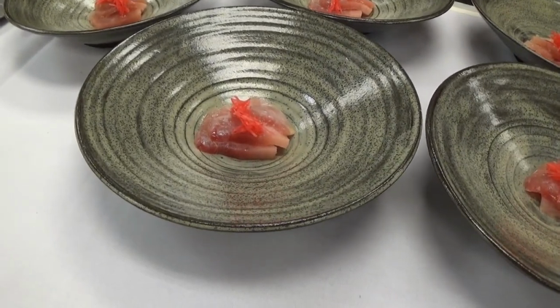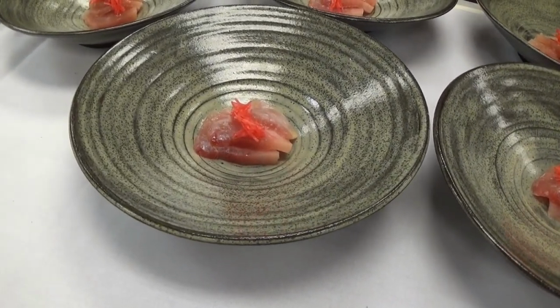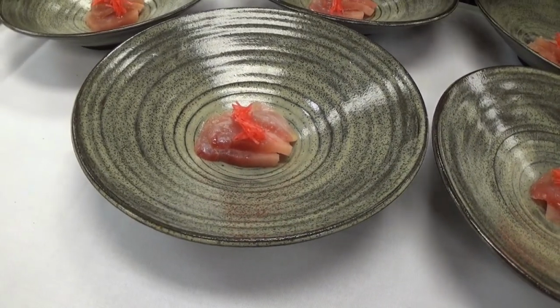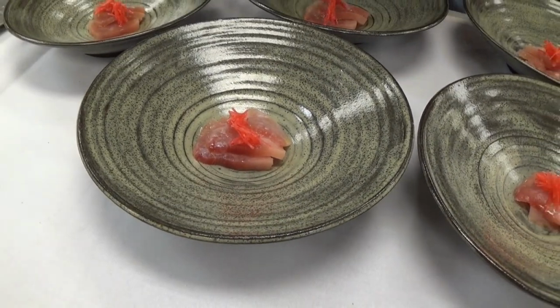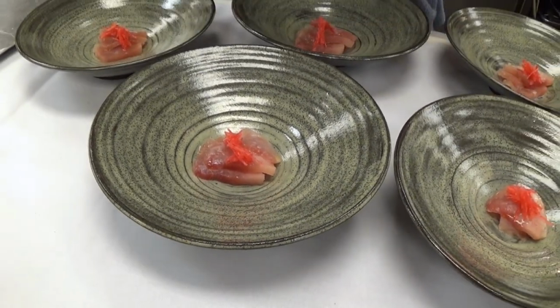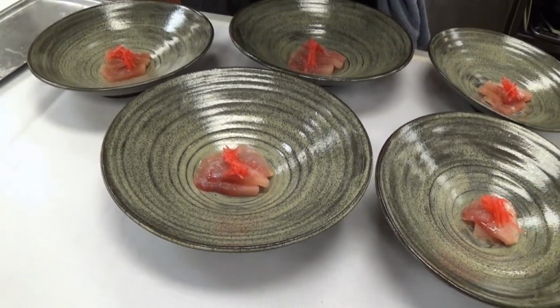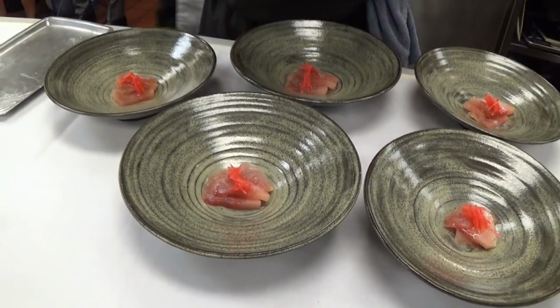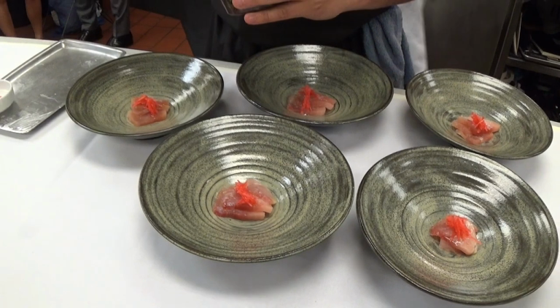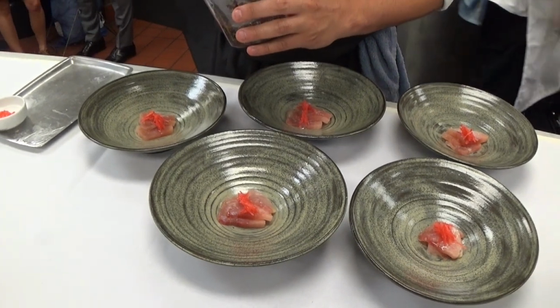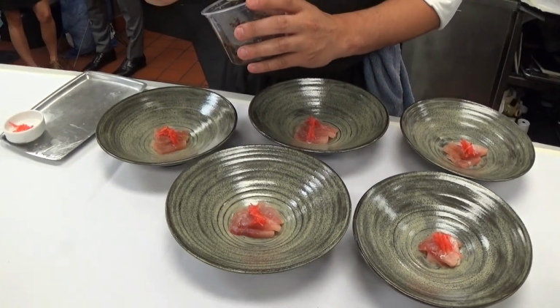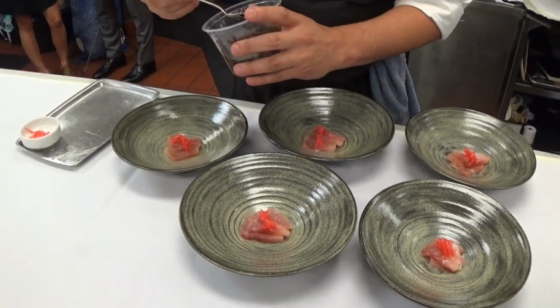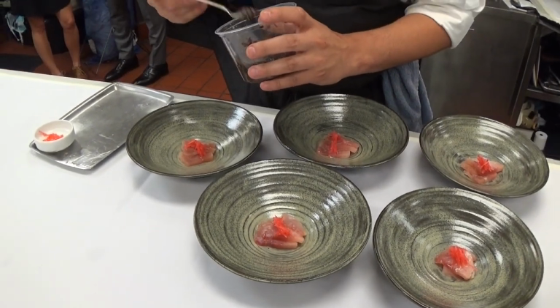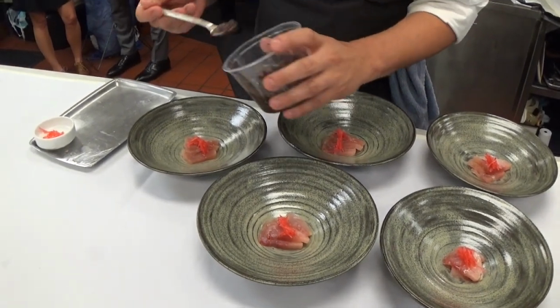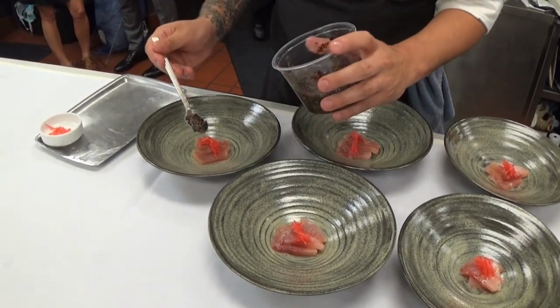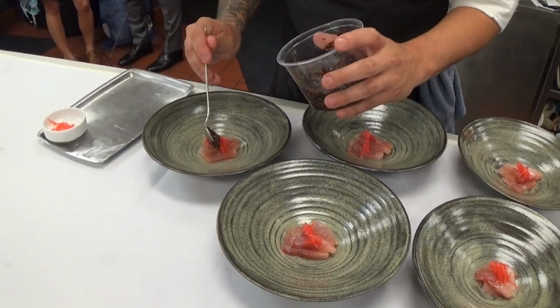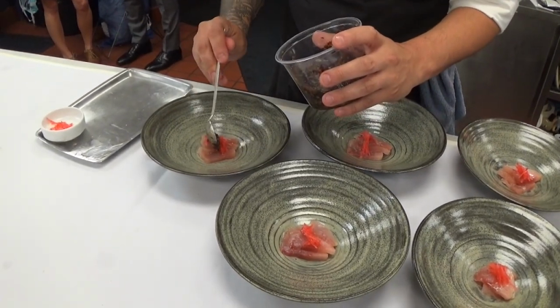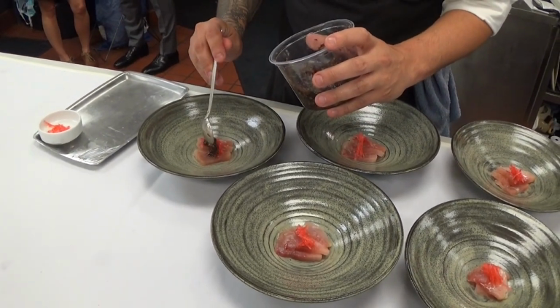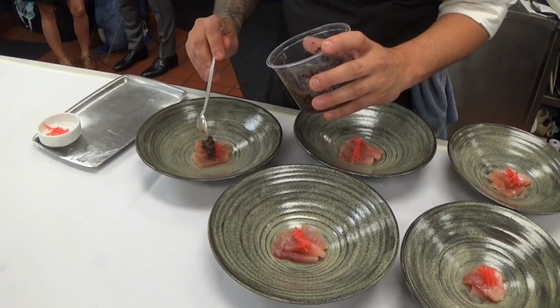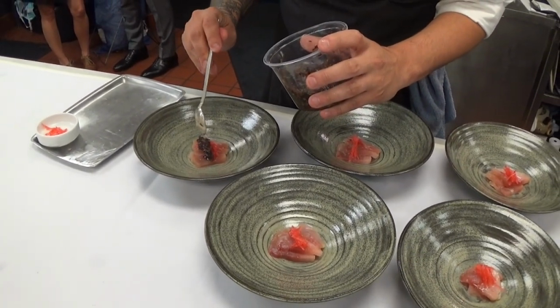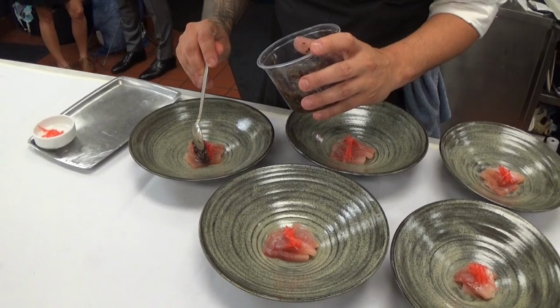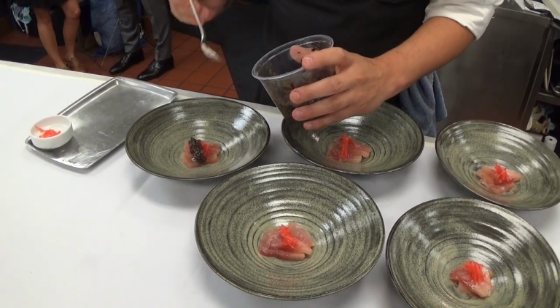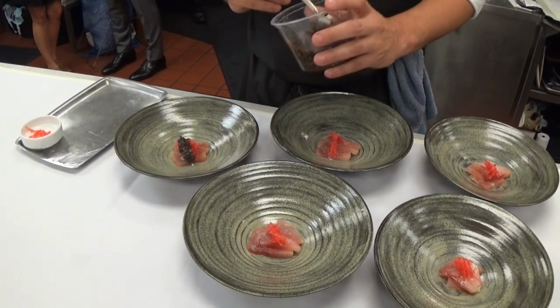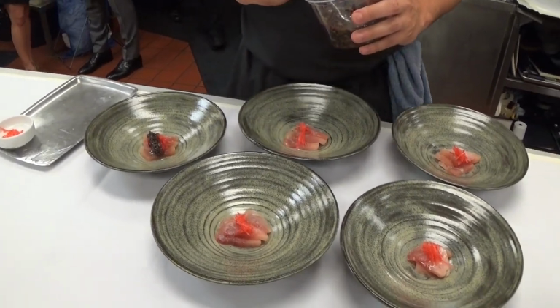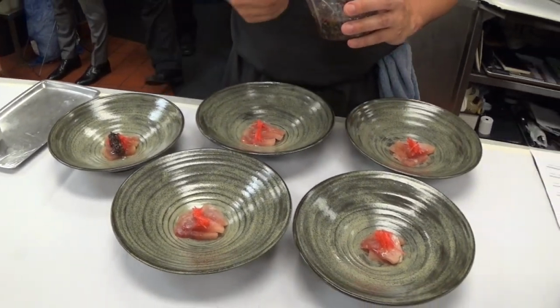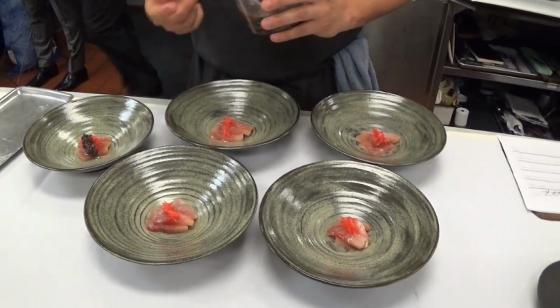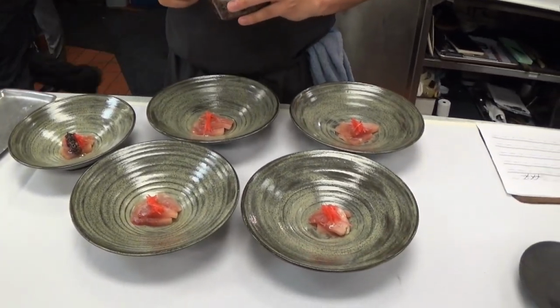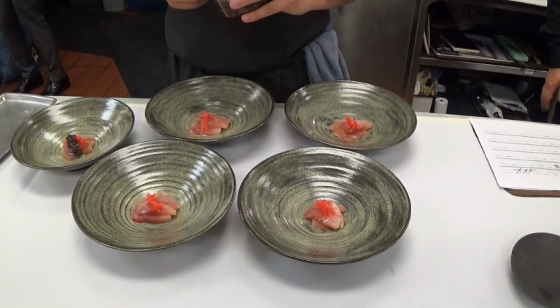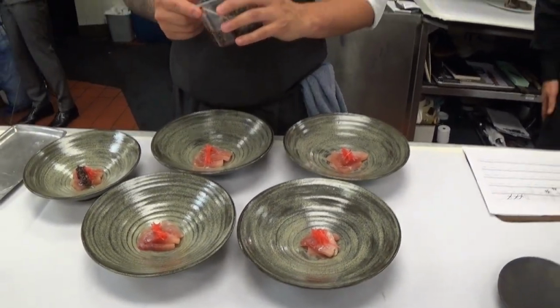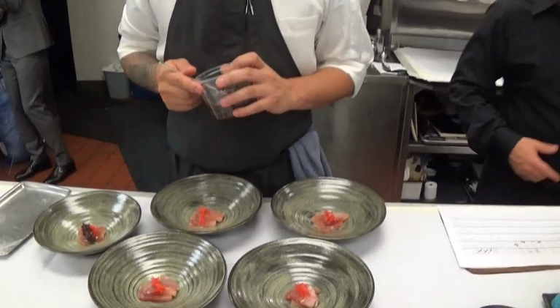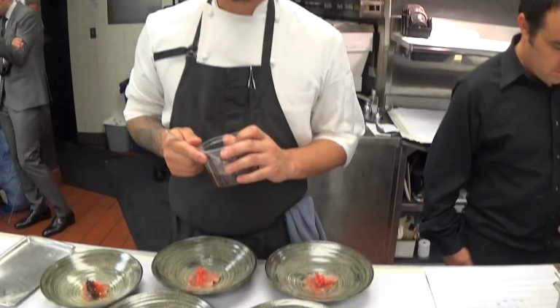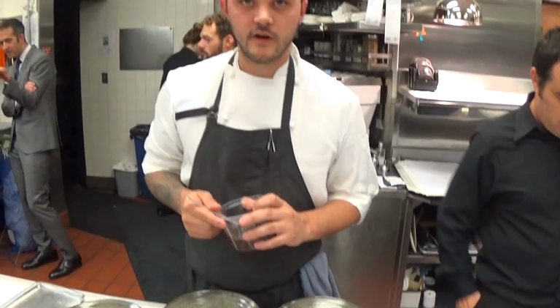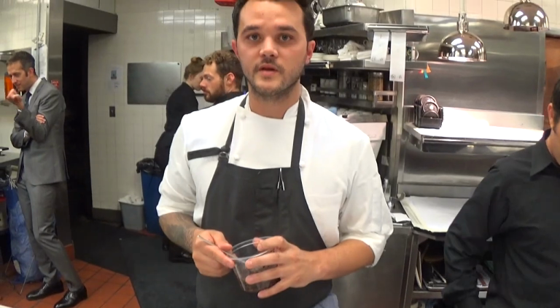We finish it with a salsa made from chiso. And that is our Albacore dish for our tasting menu.